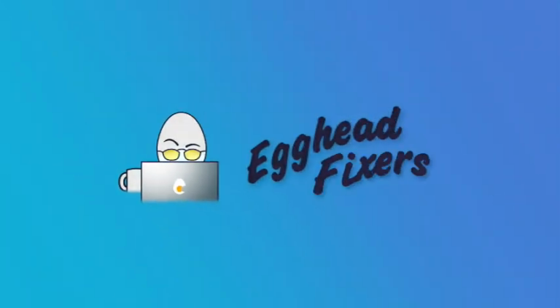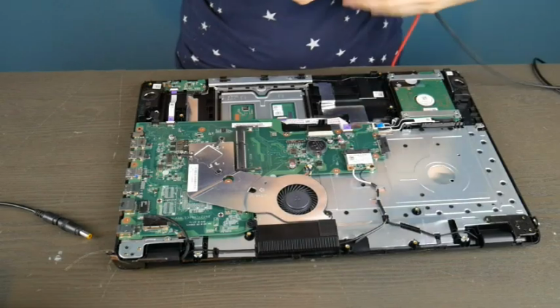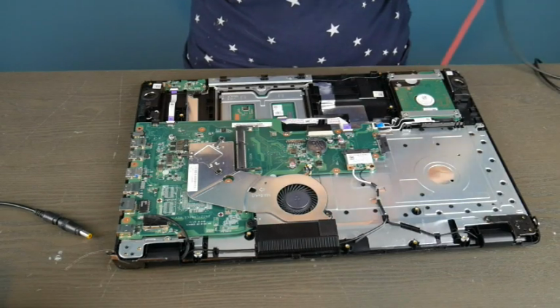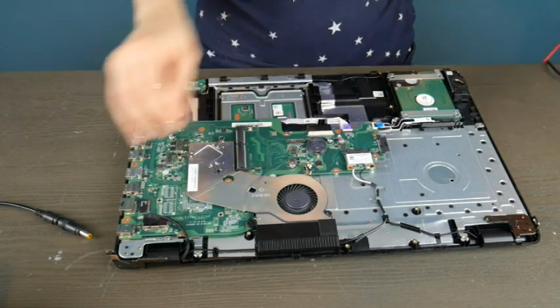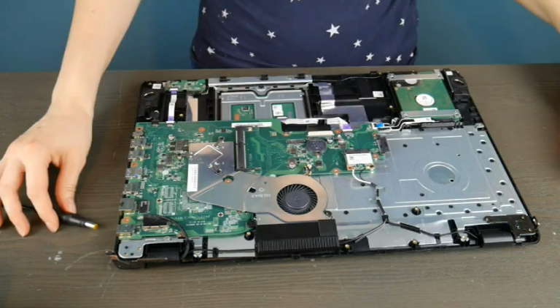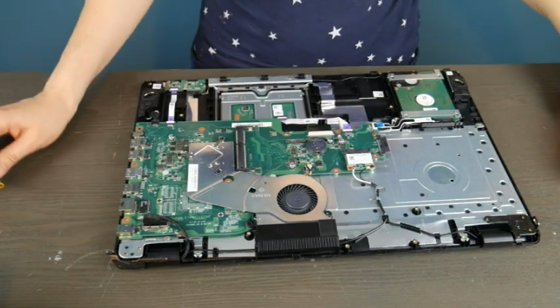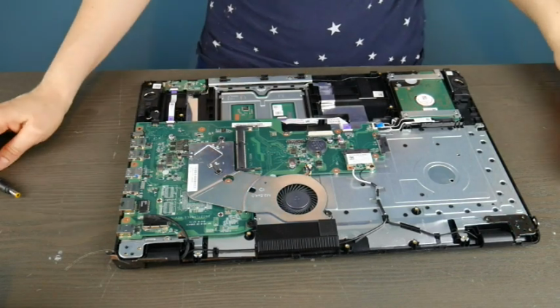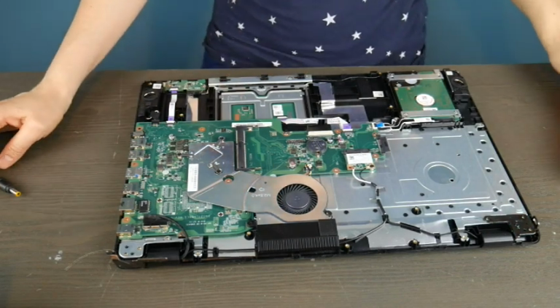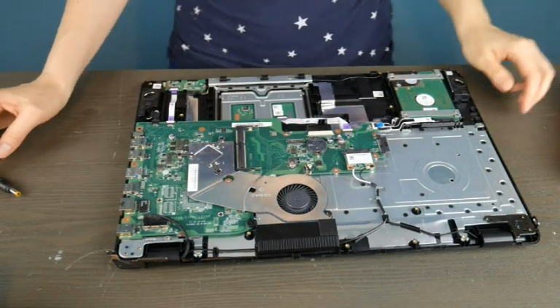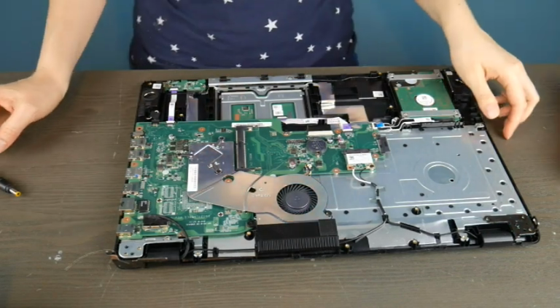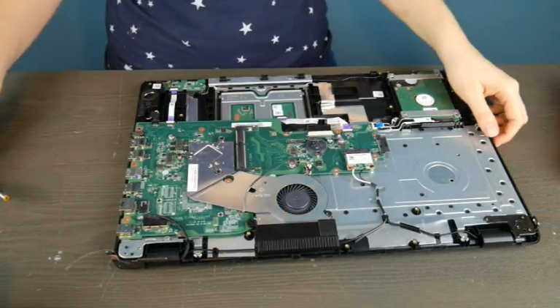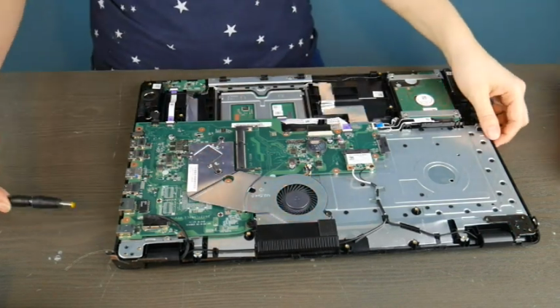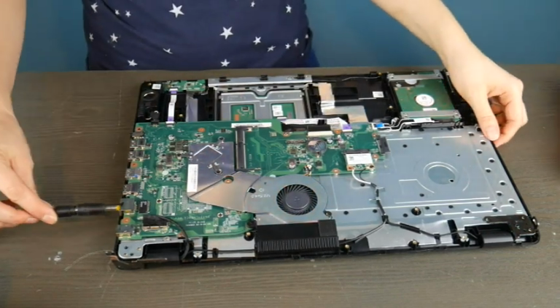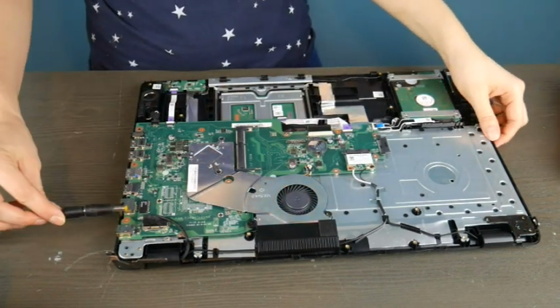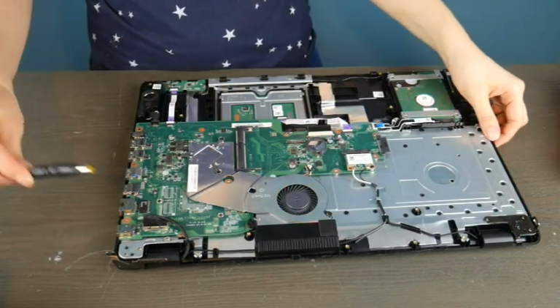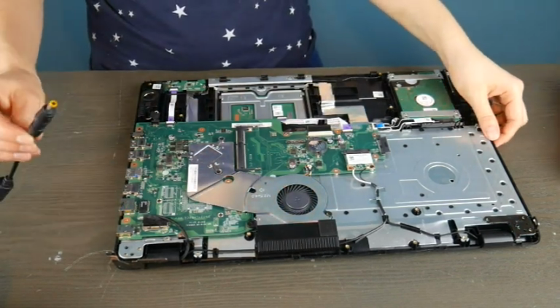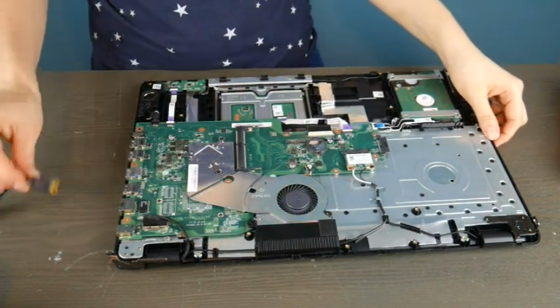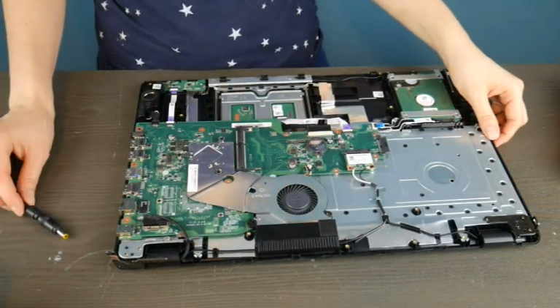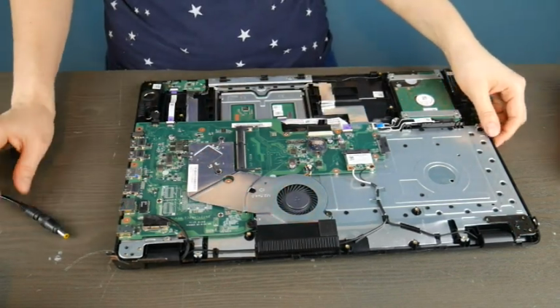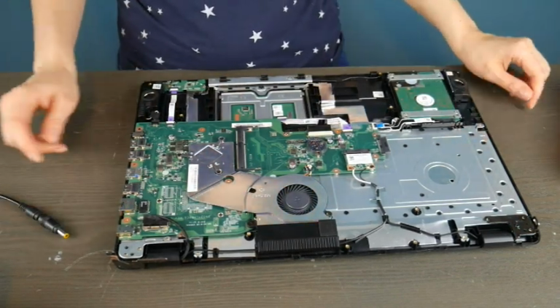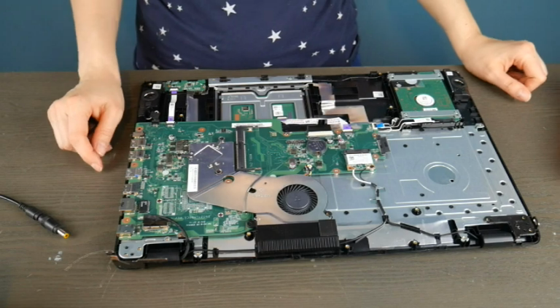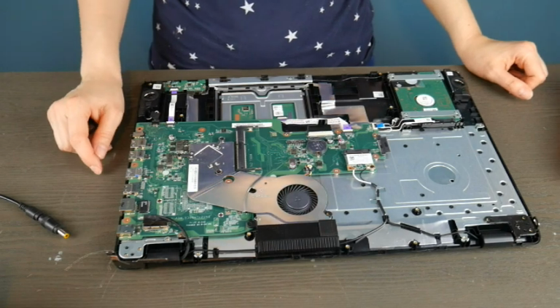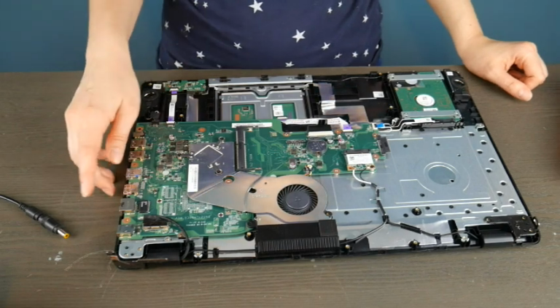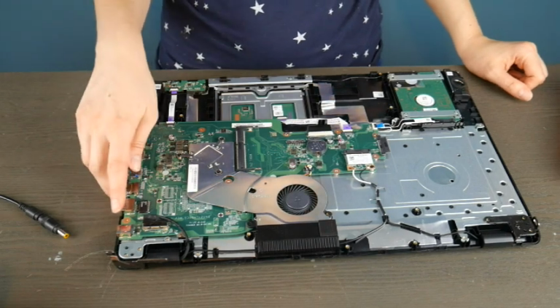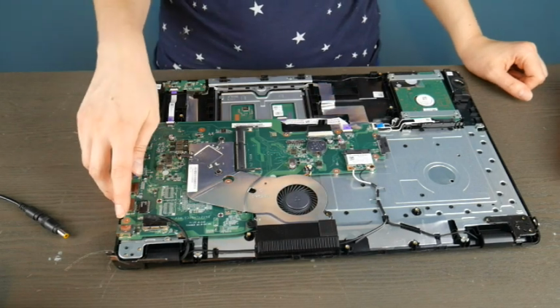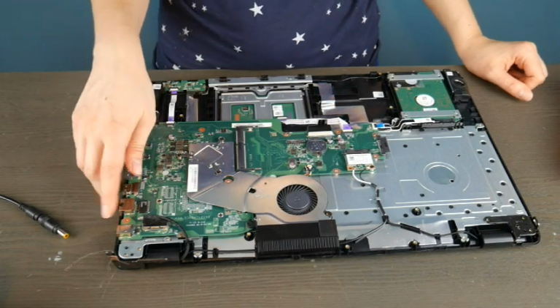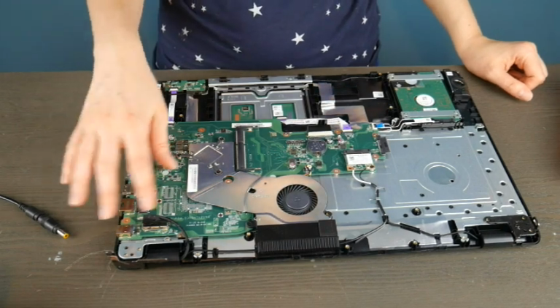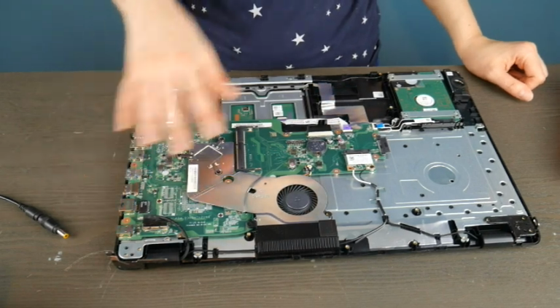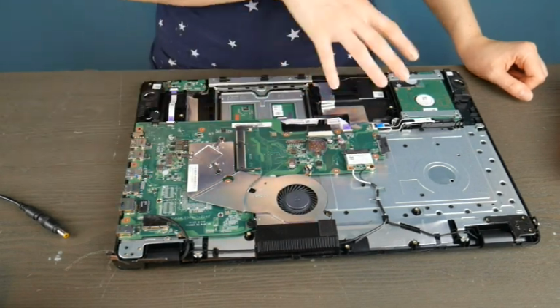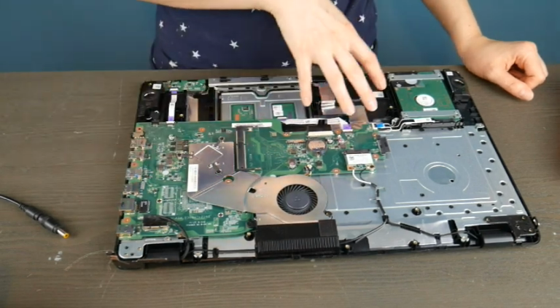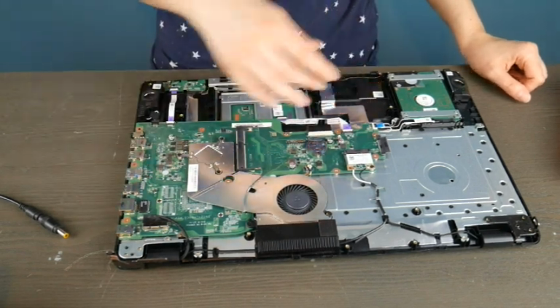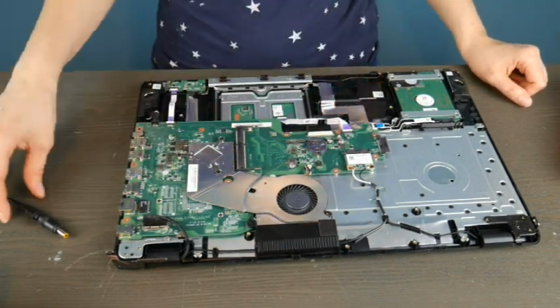Hello, my fellow A+ kids, this is Liz. Today we're going to go over what to do when you plug your power cord into the port or power jack on your Dell and nothing happens.